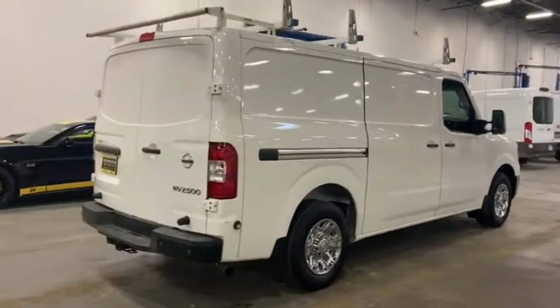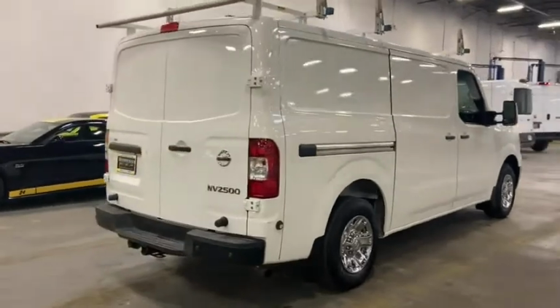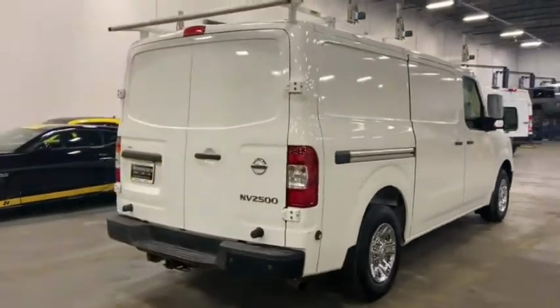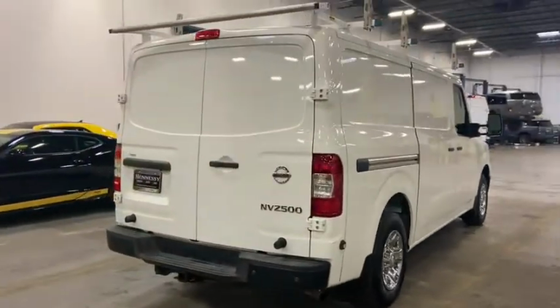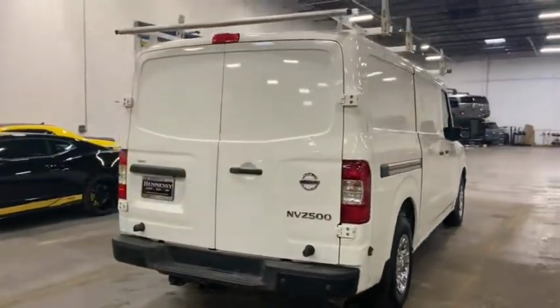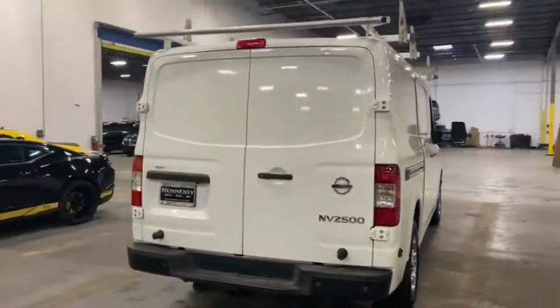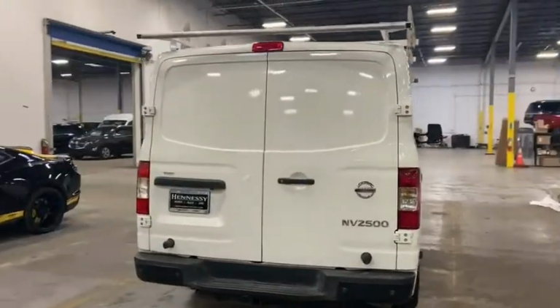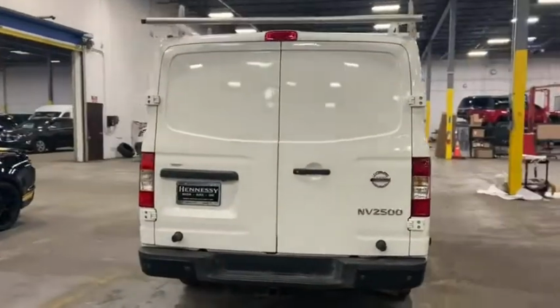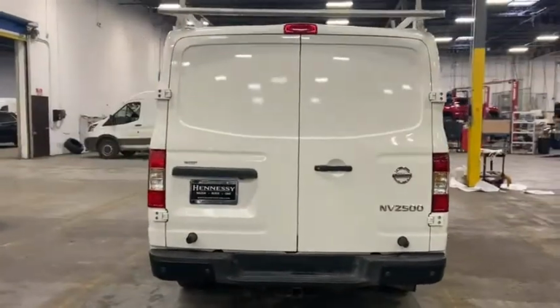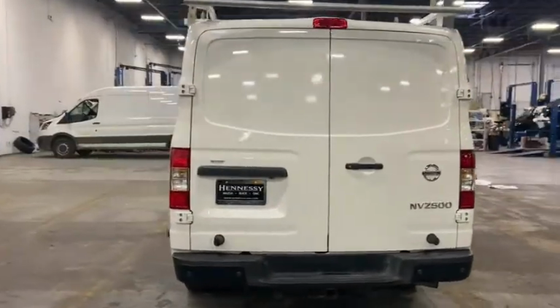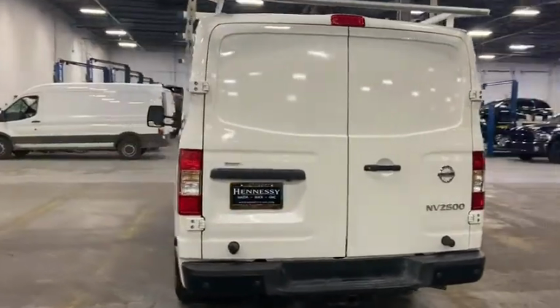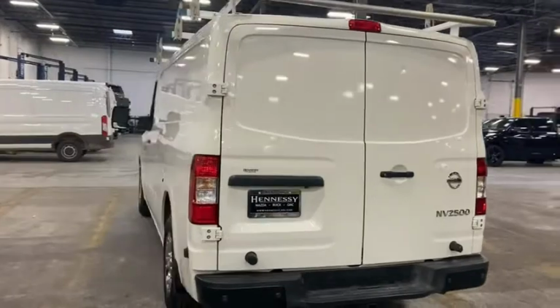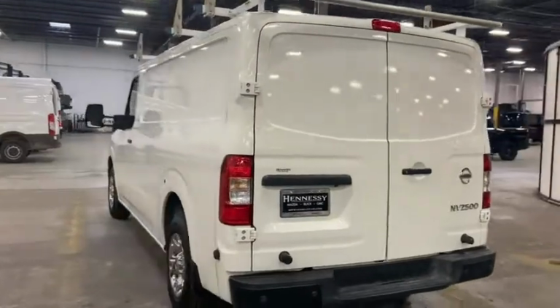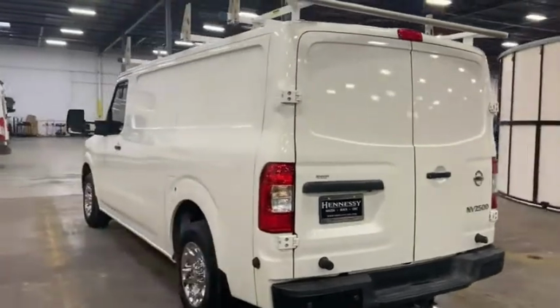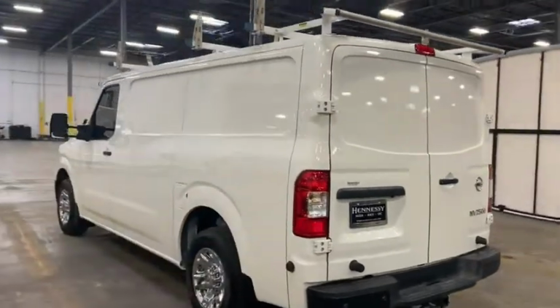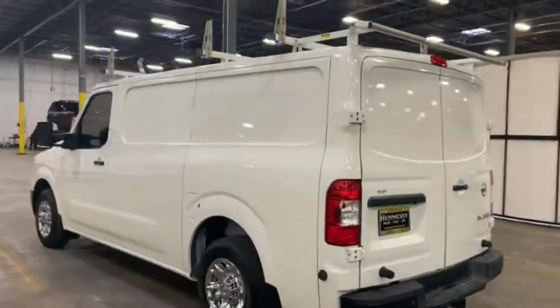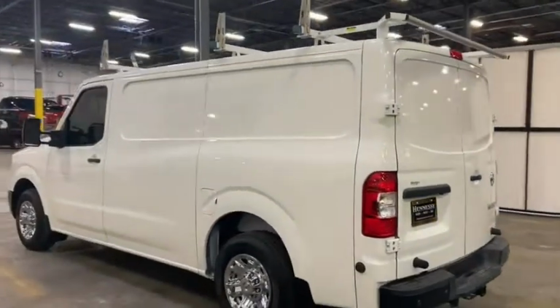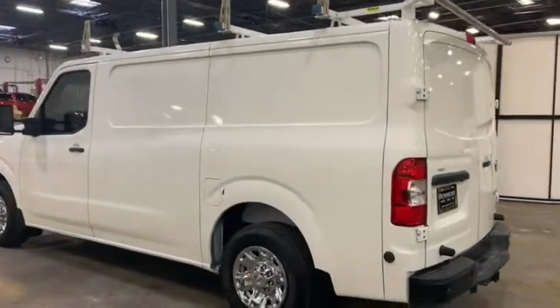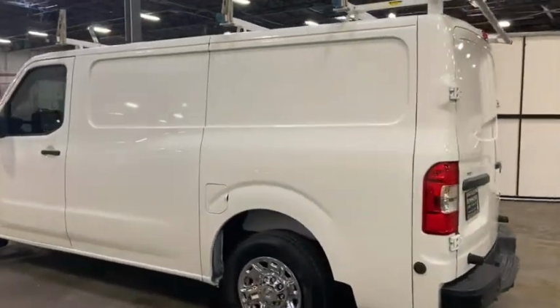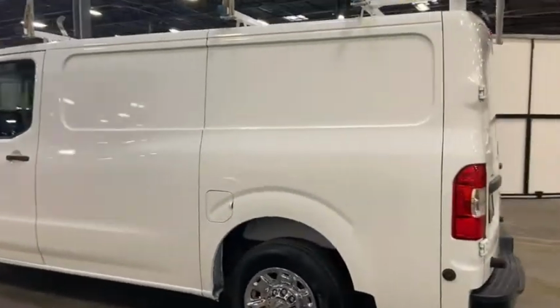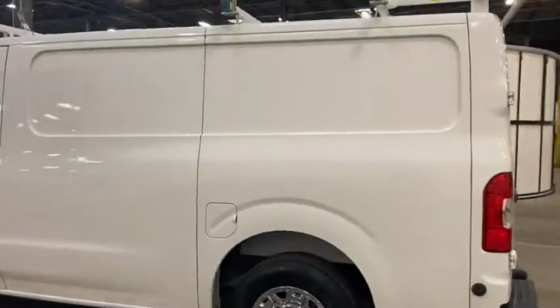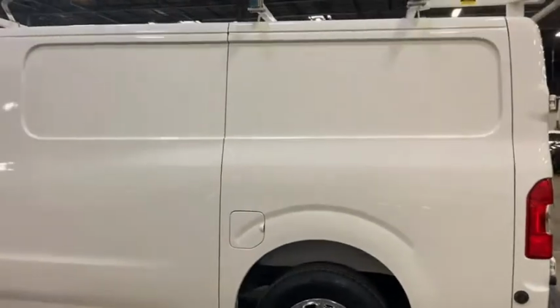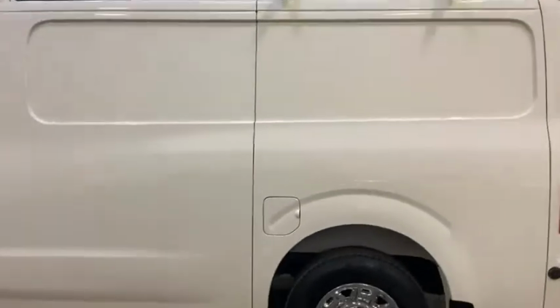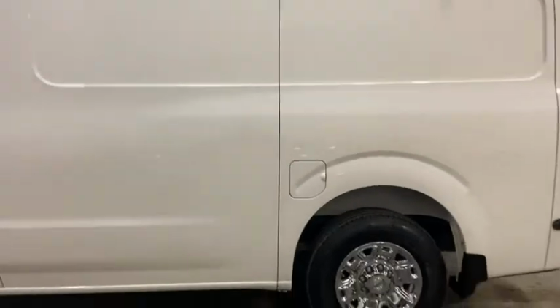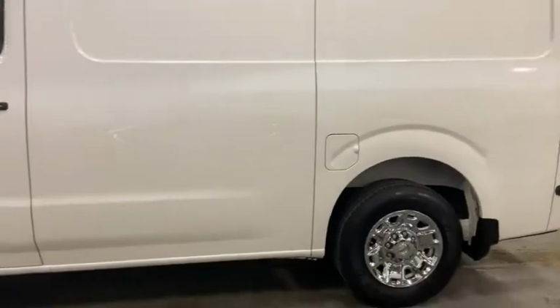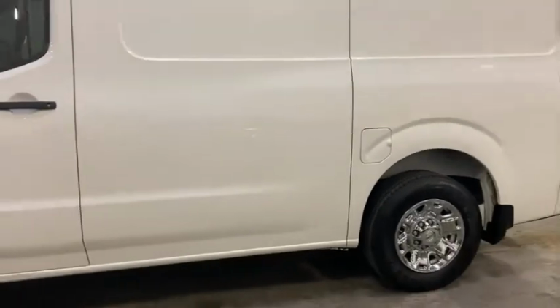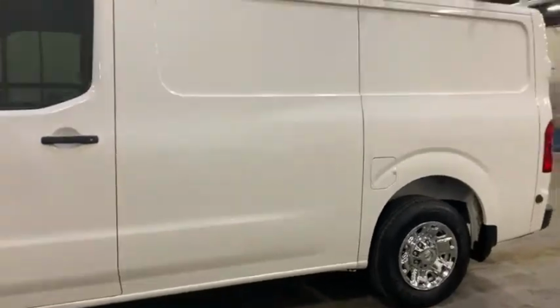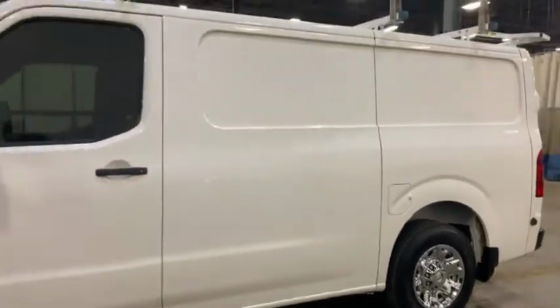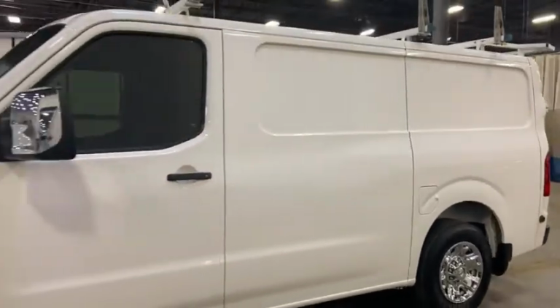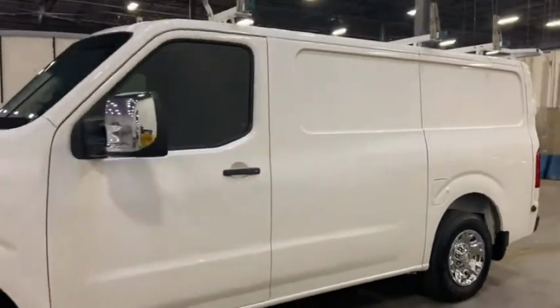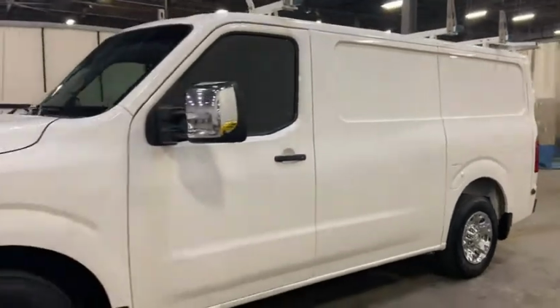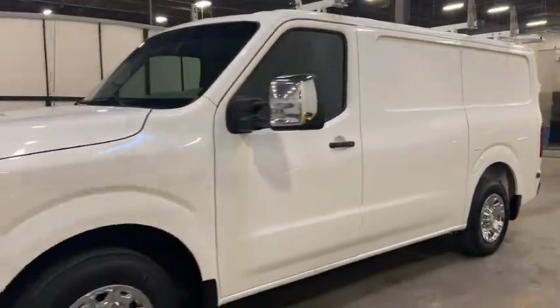The NV2500 pairs a comfort-oriented cabin with the functionality of a commercial work truck, including an available V8 engine. This vehicle has less than 45,000 miles. Here are some of this vehicle's great options.